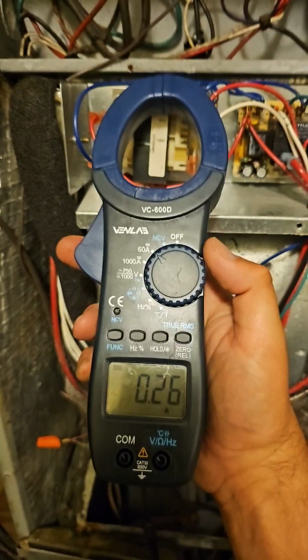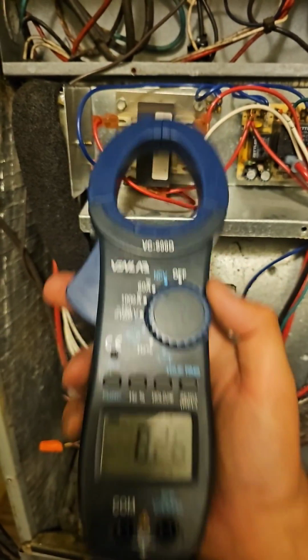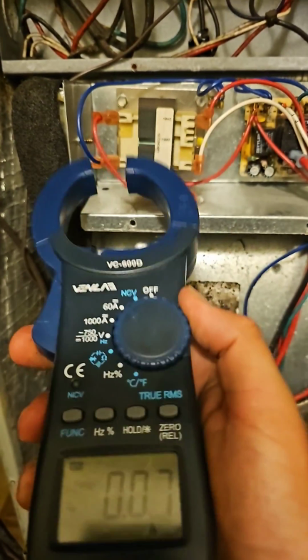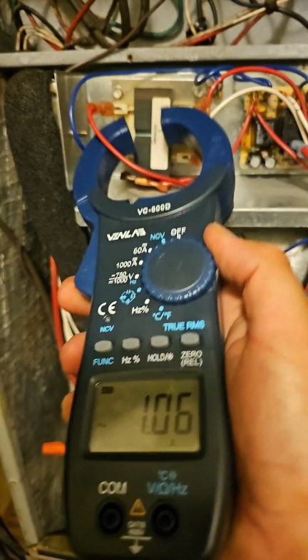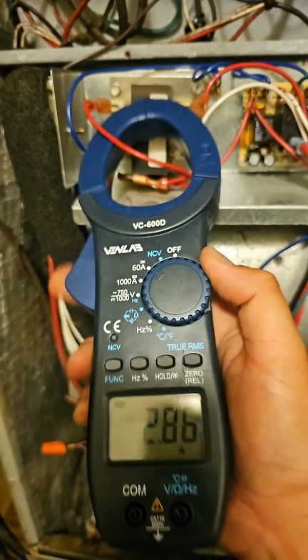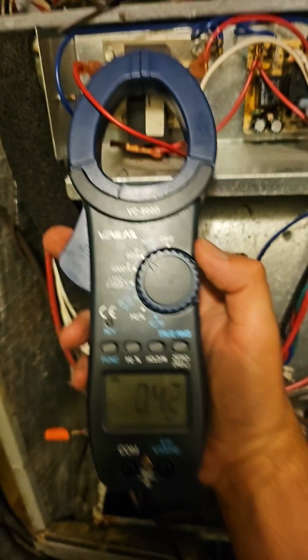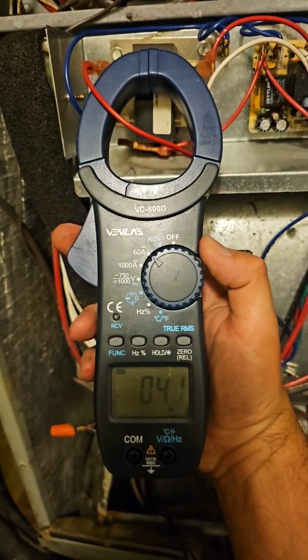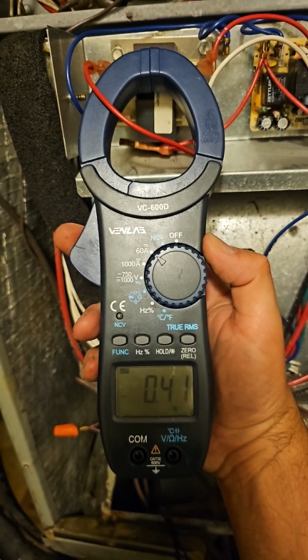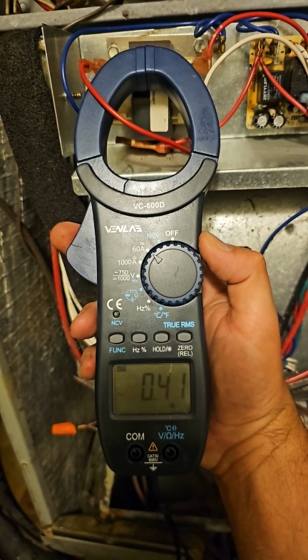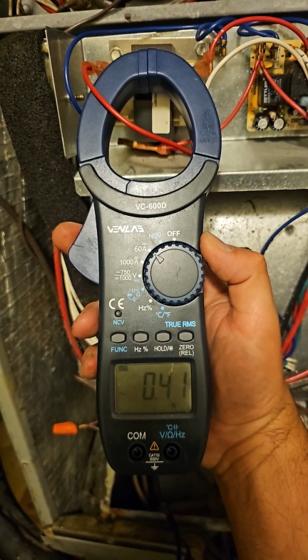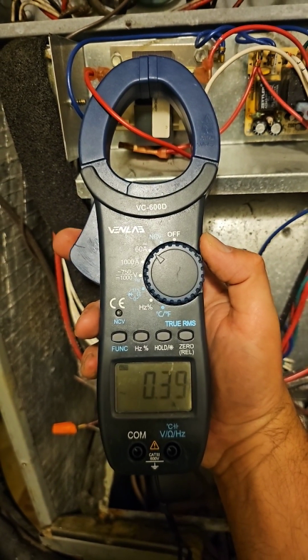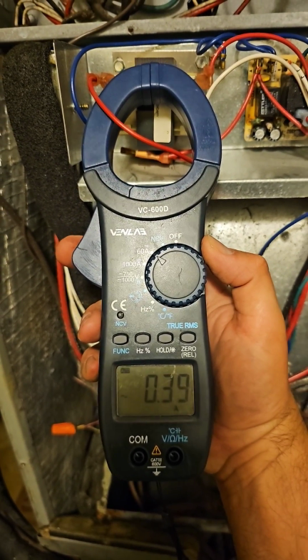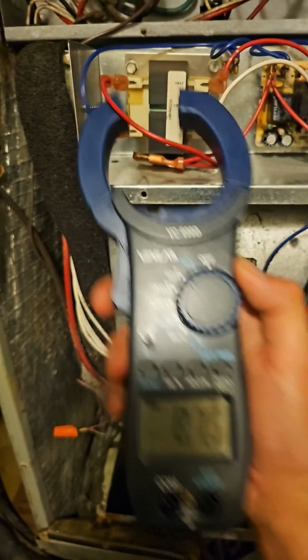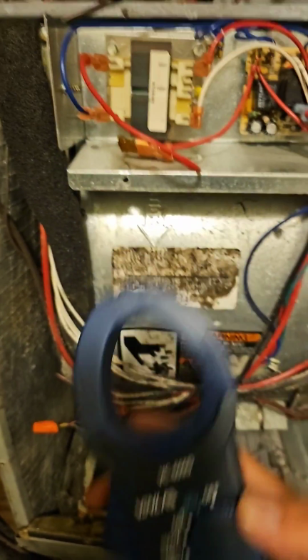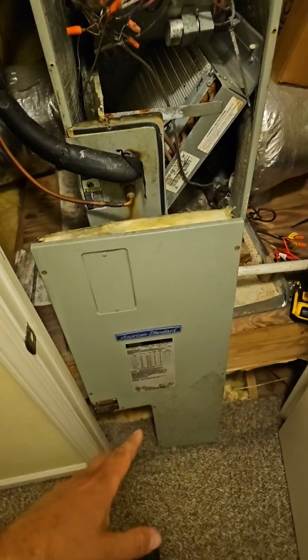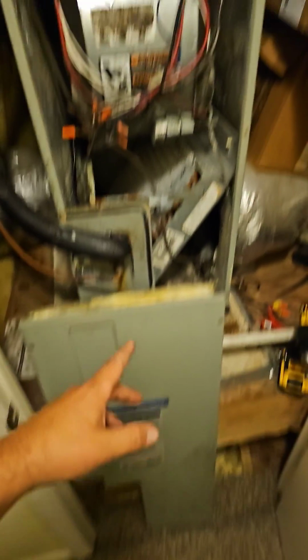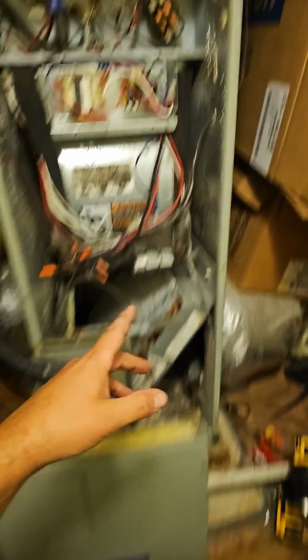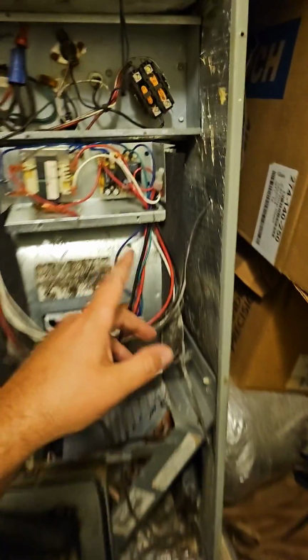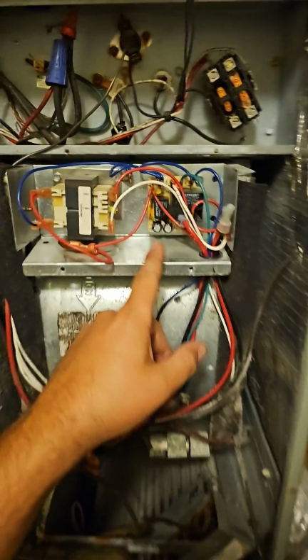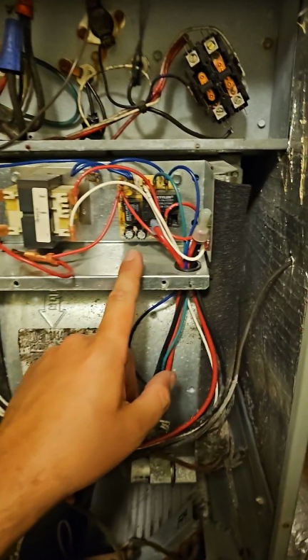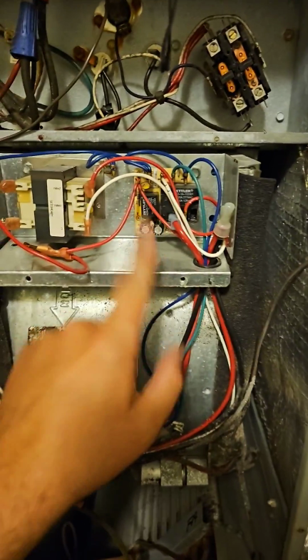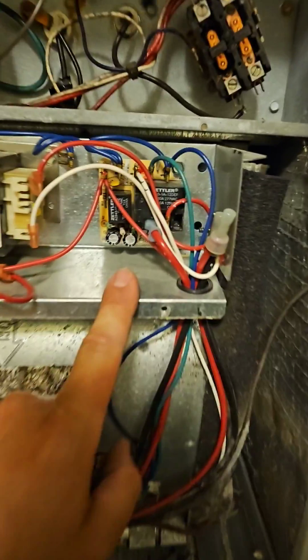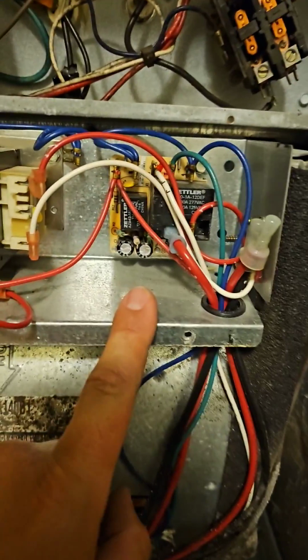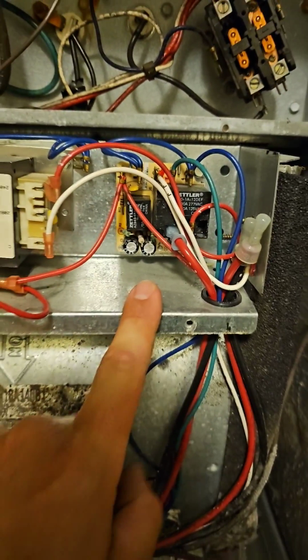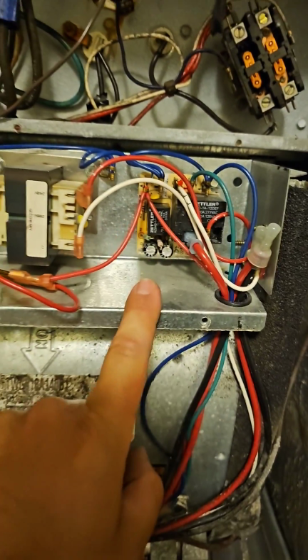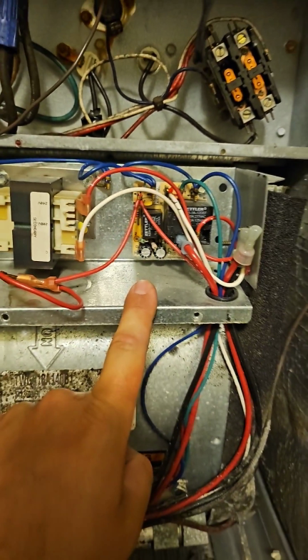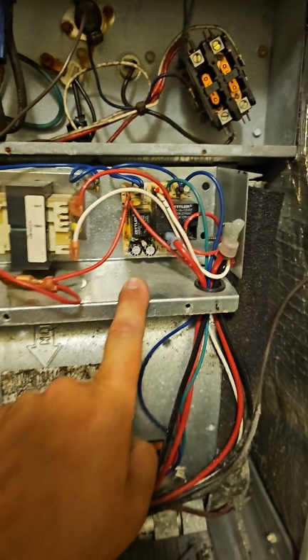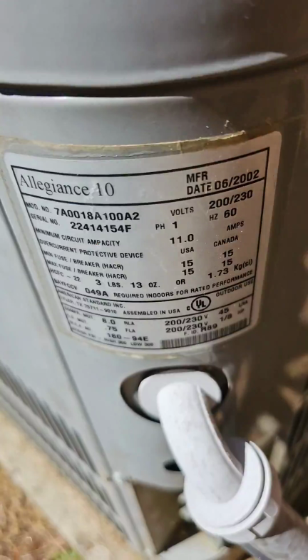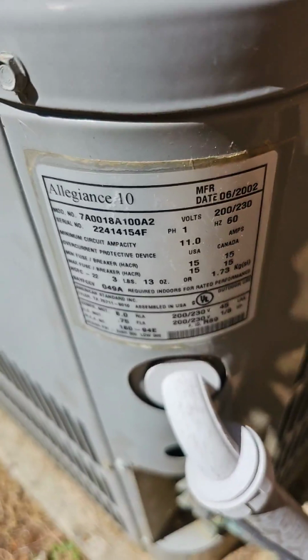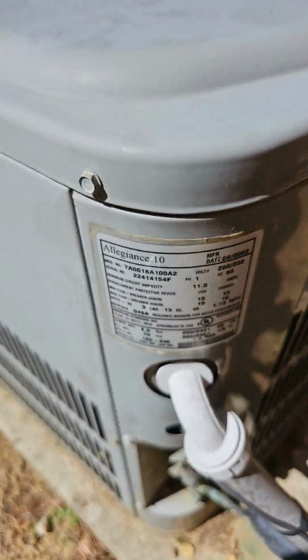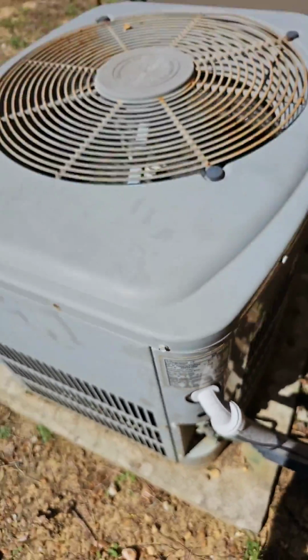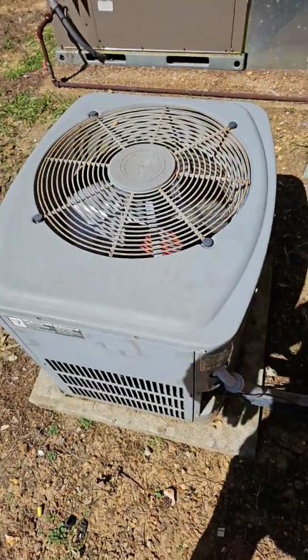Now let's check the amps on the secondary side — 0.42. Good deal. If you ever work on one of these units and the fan's not working, check the time delay relay. I've had those go bad a lot. 2002 and still pumping.